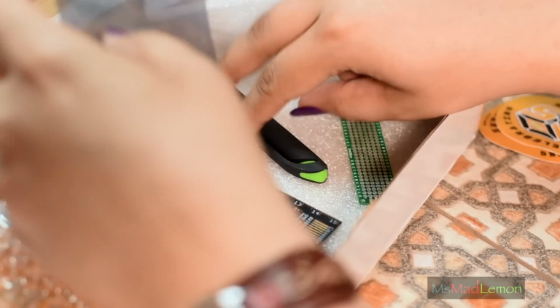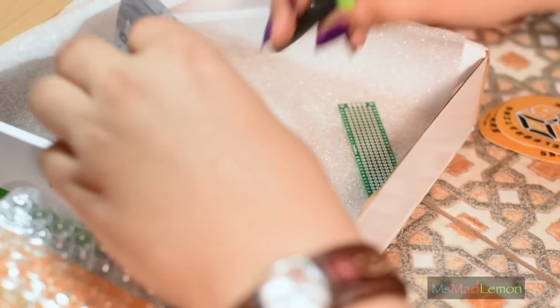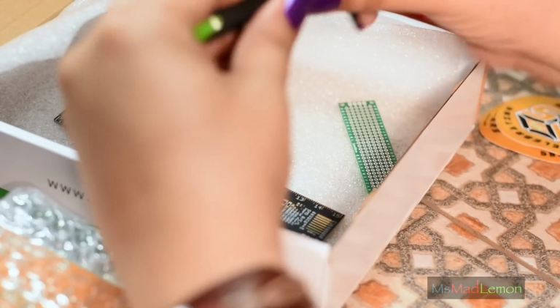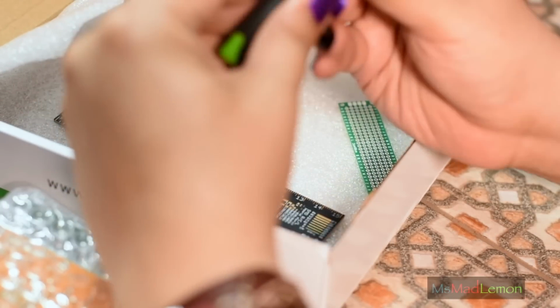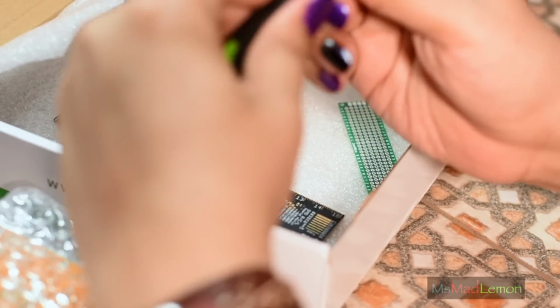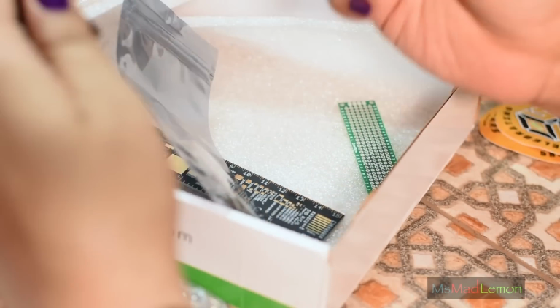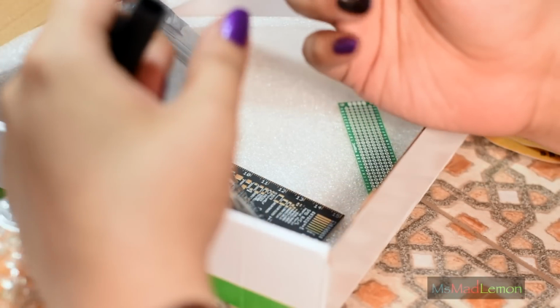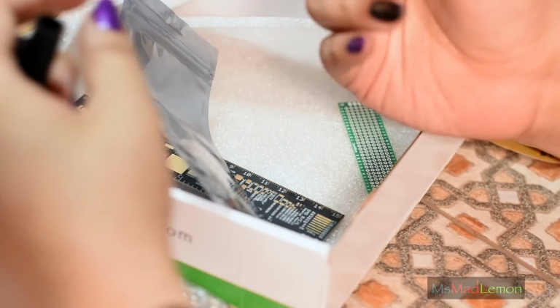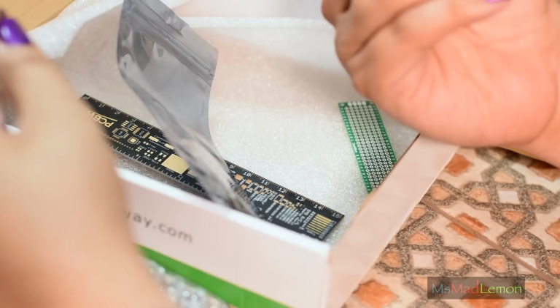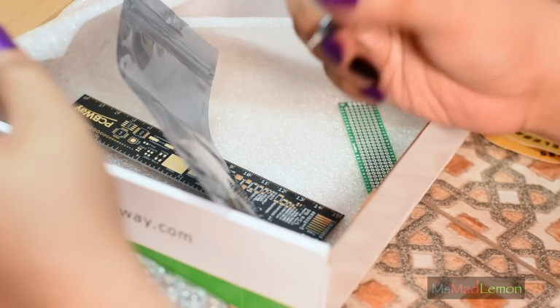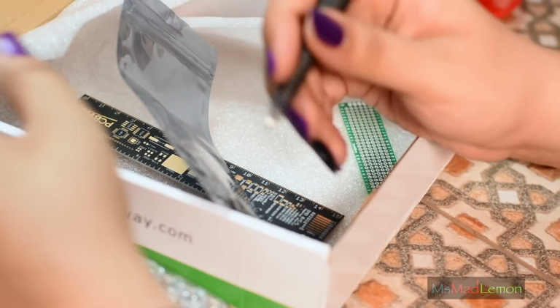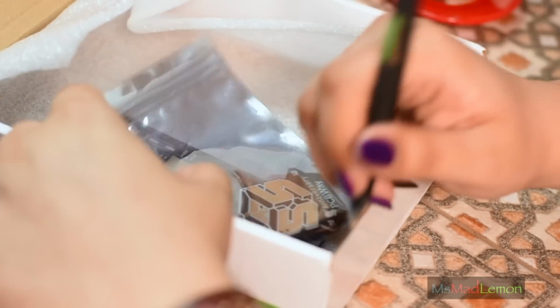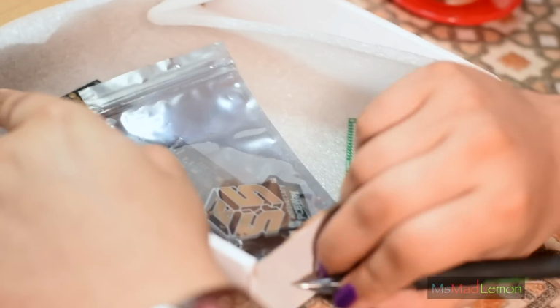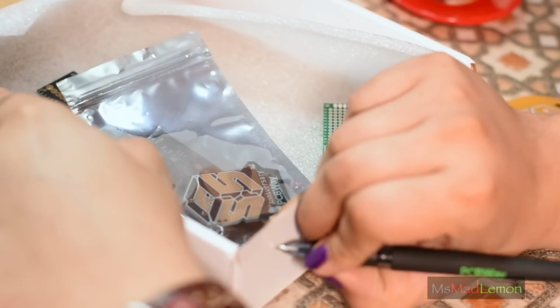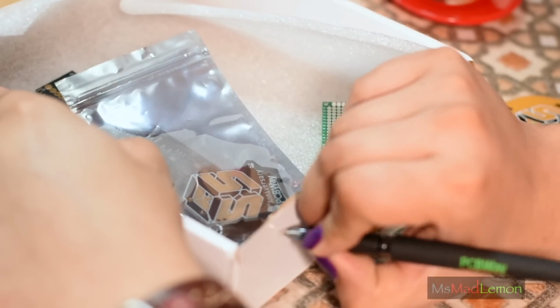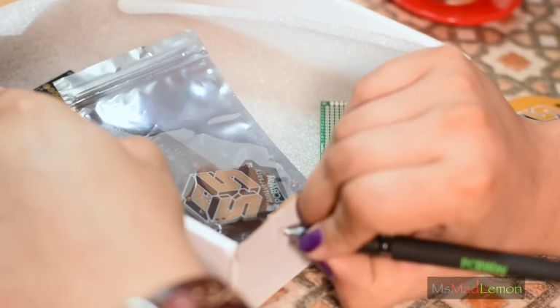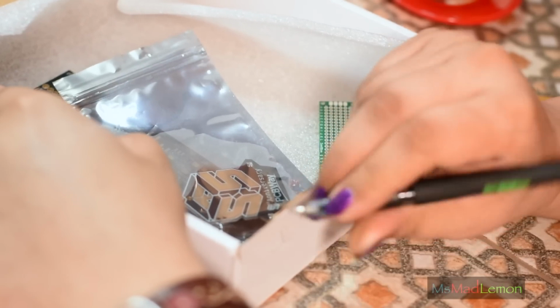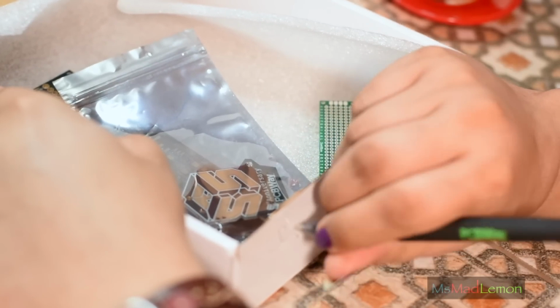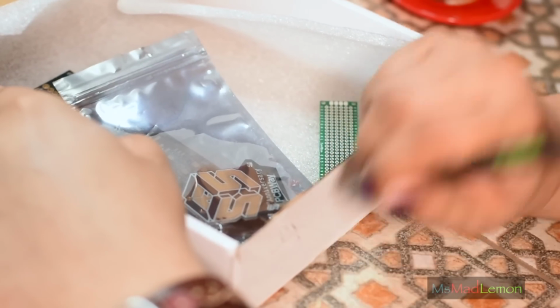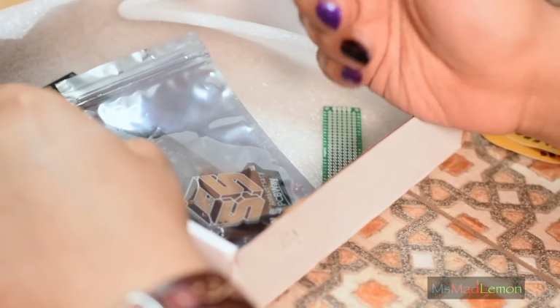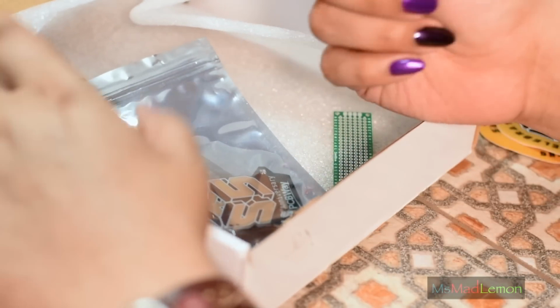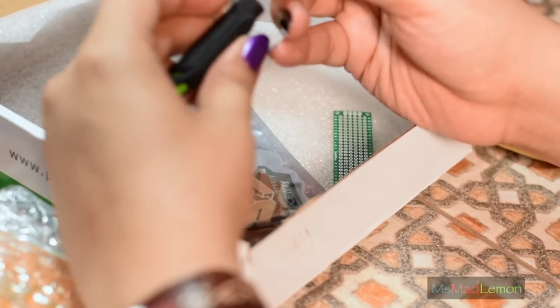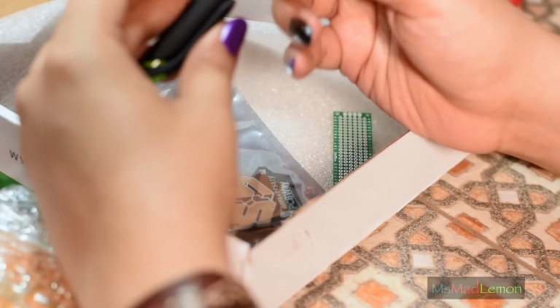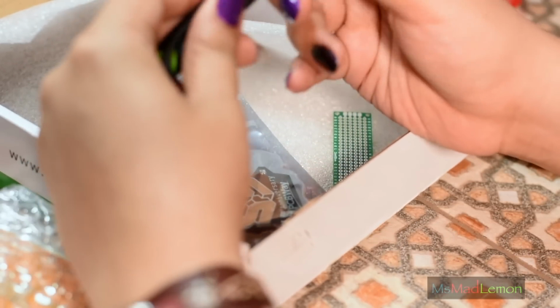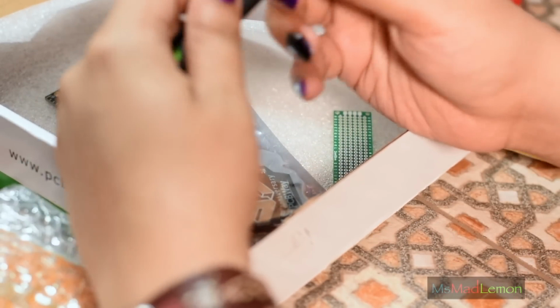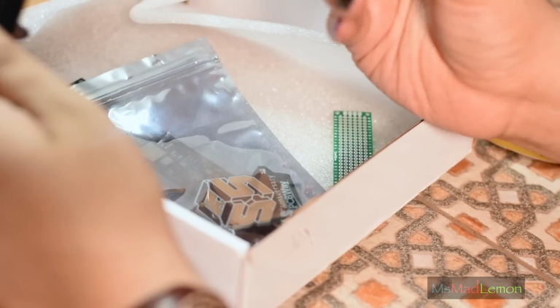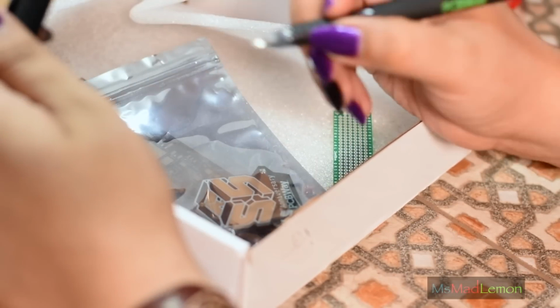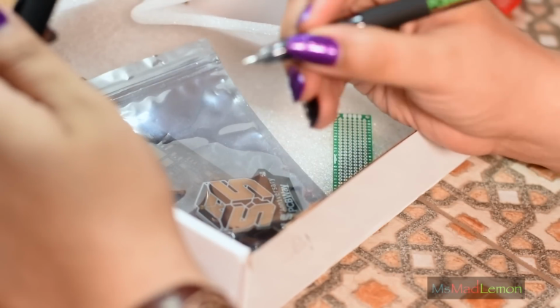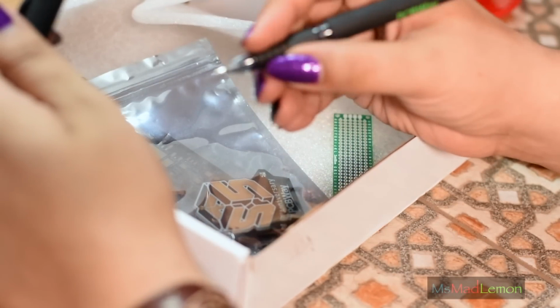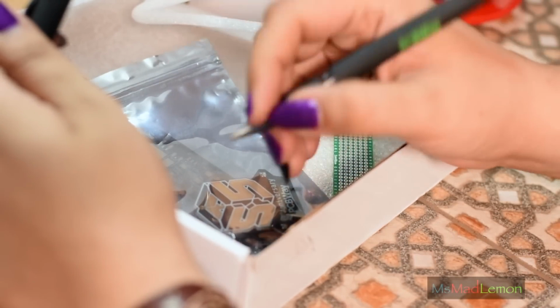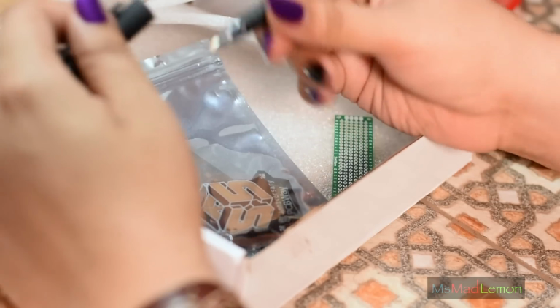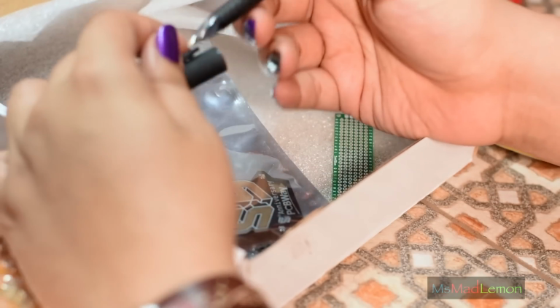Okay, there's a pen here. It's quite a nice pen actually — it's a pretty good pen, it's got a nice grip and feel to it.